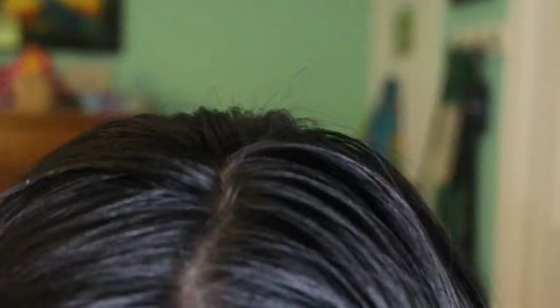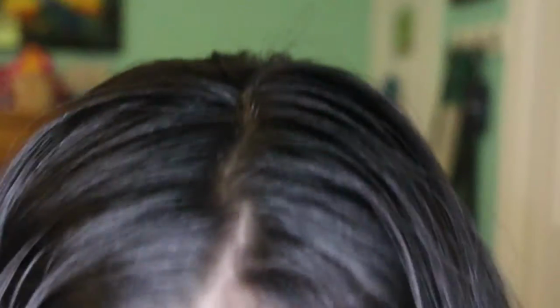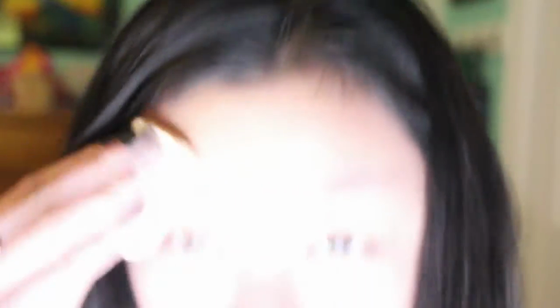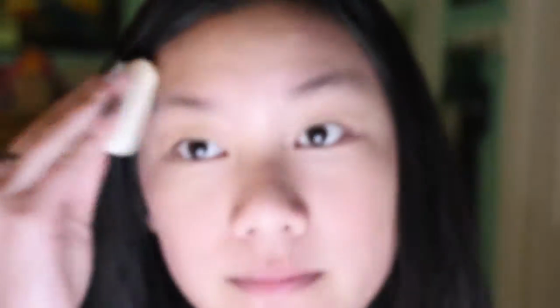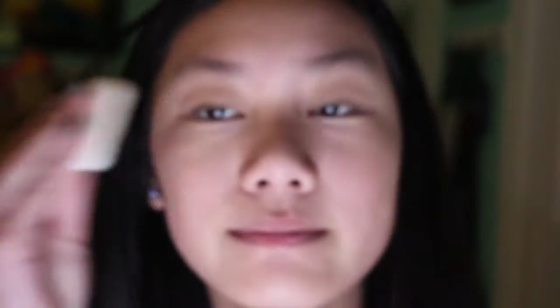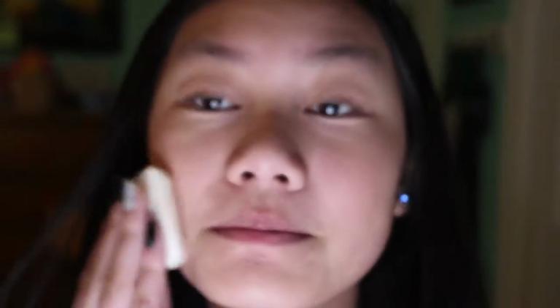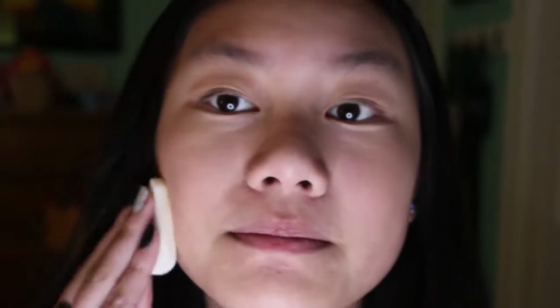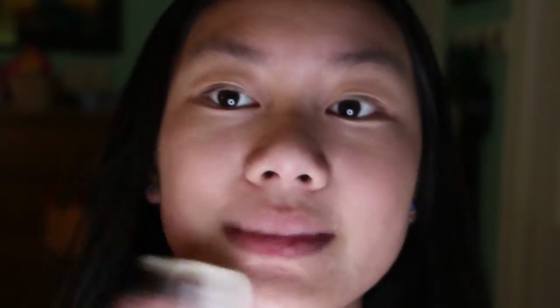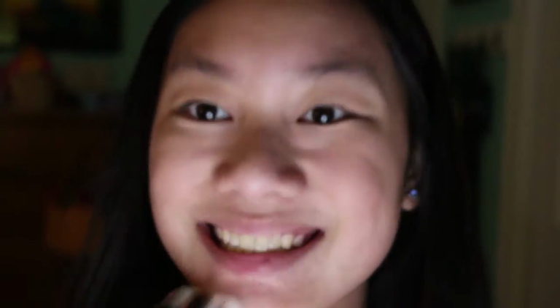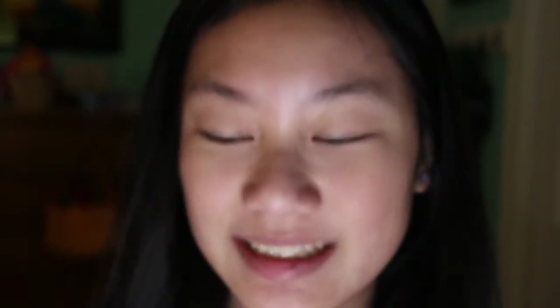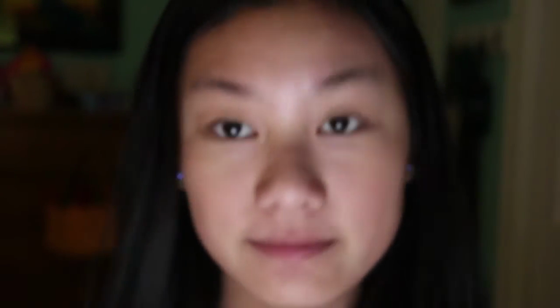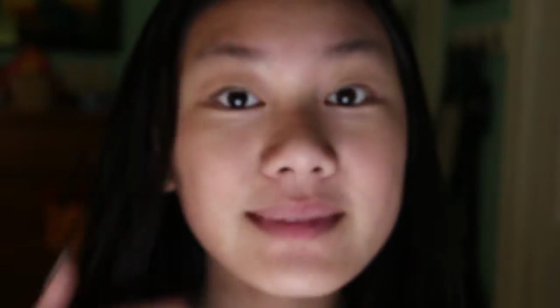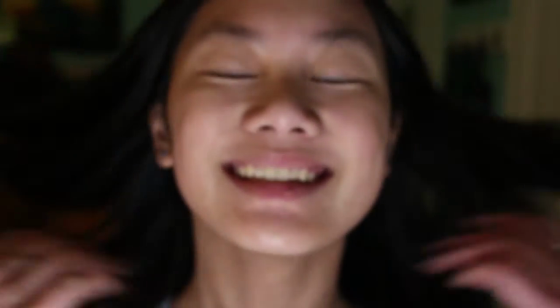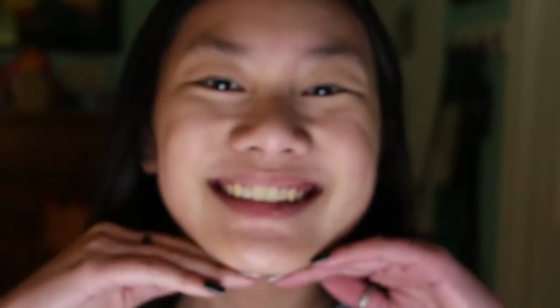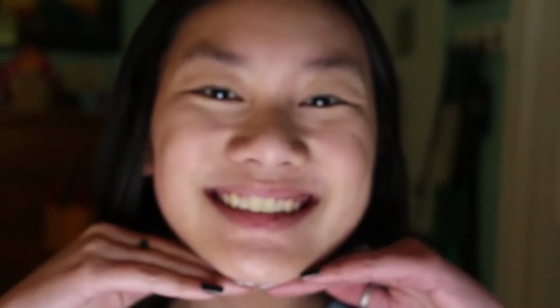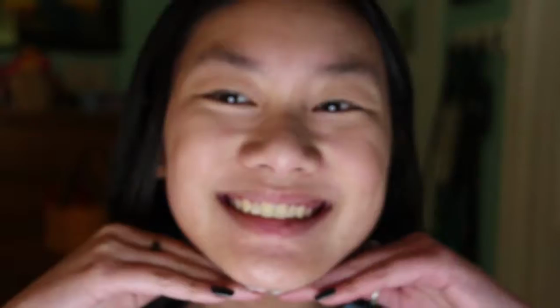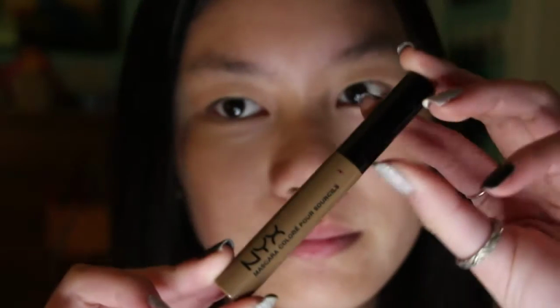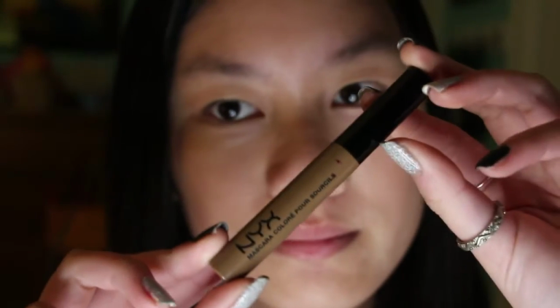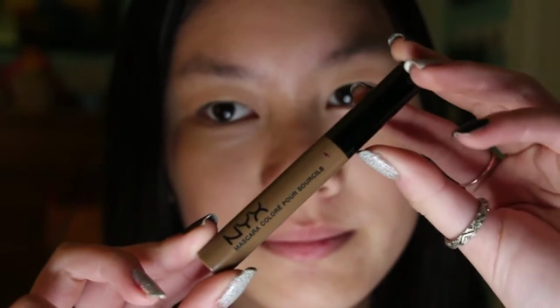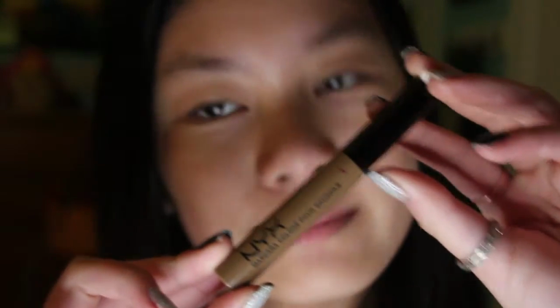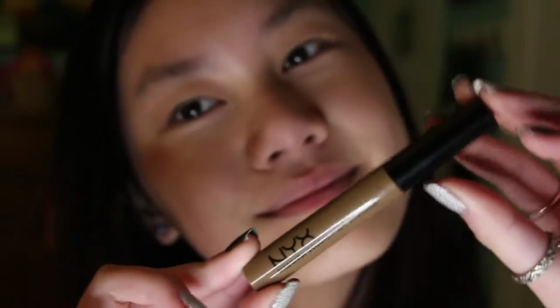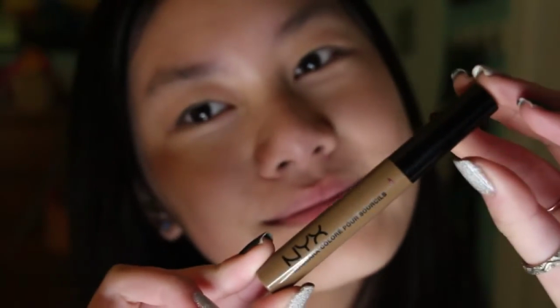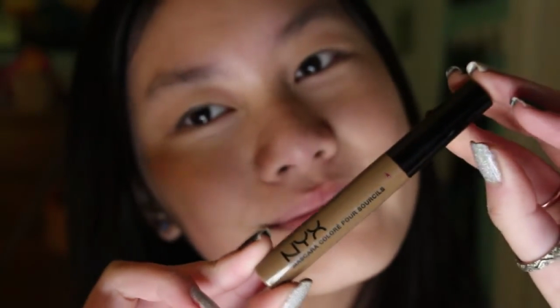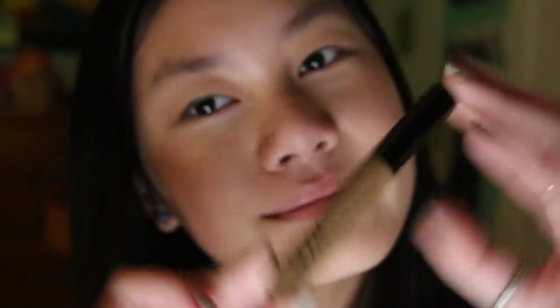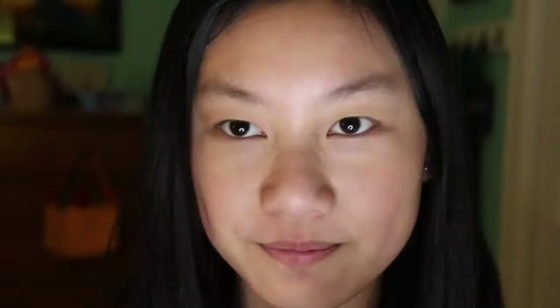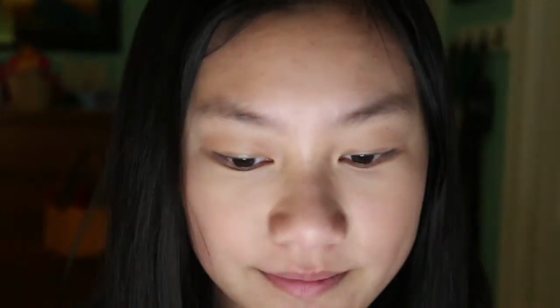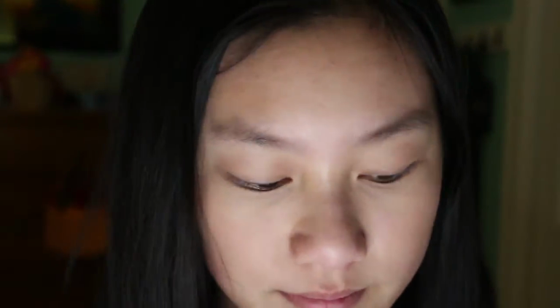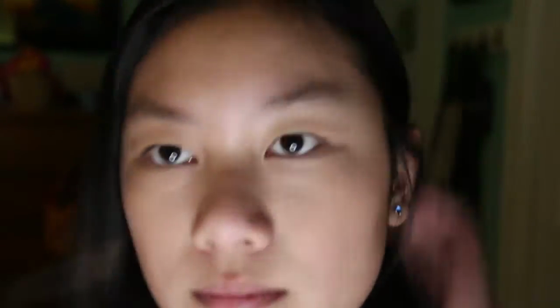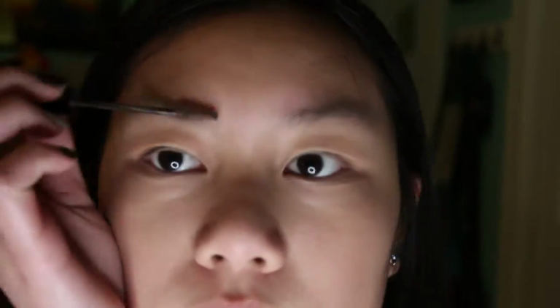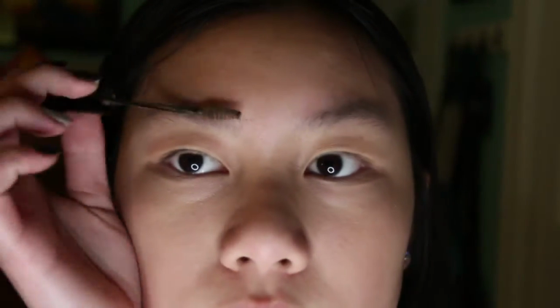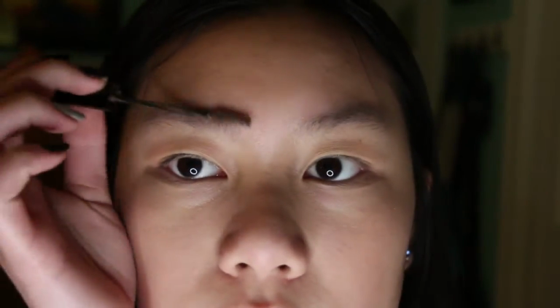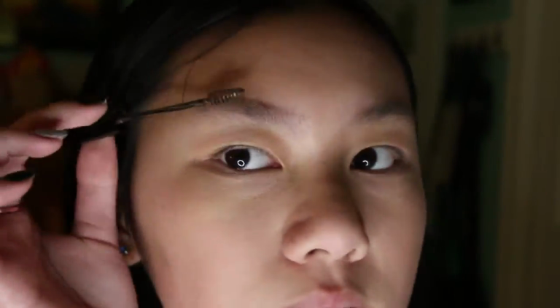So now that that's done, I'm going to use this NYX Brow Mascara. I'll just give my brows some definition. Make it look good through there.